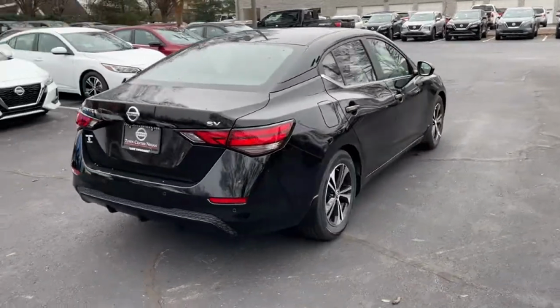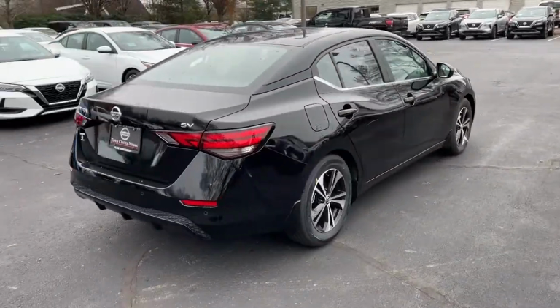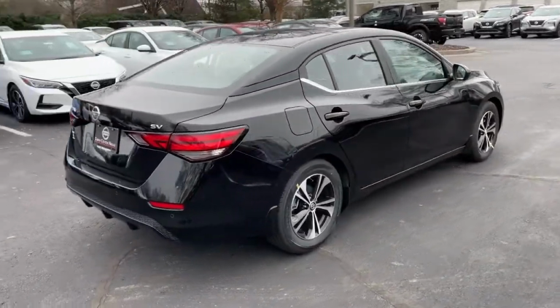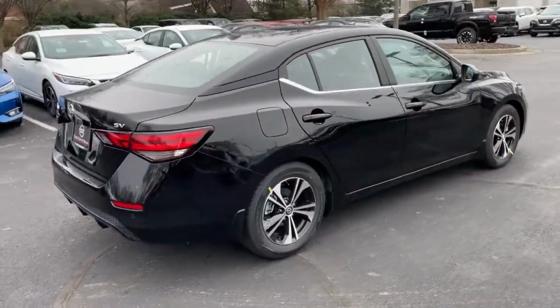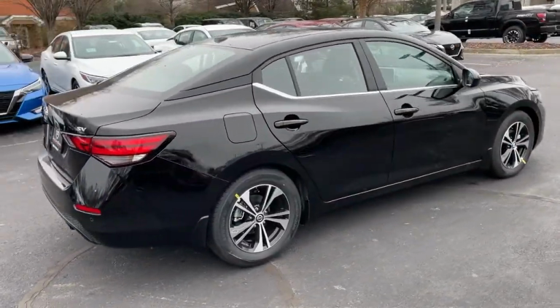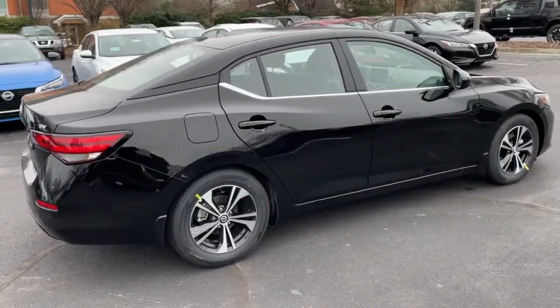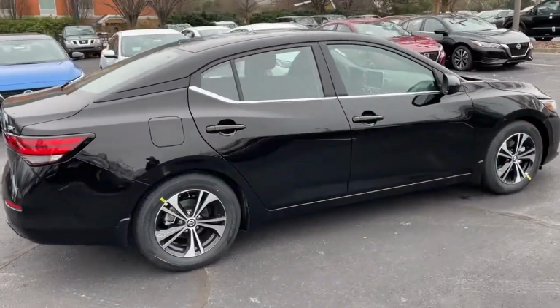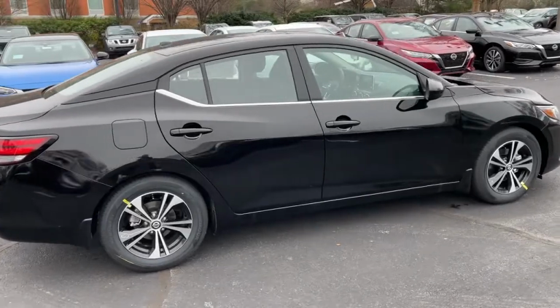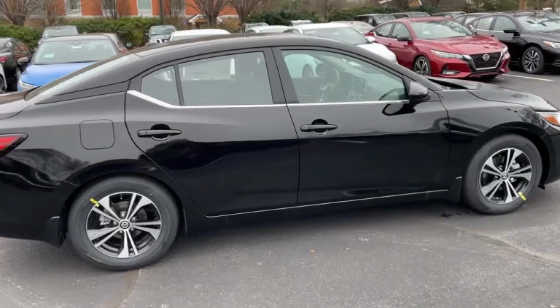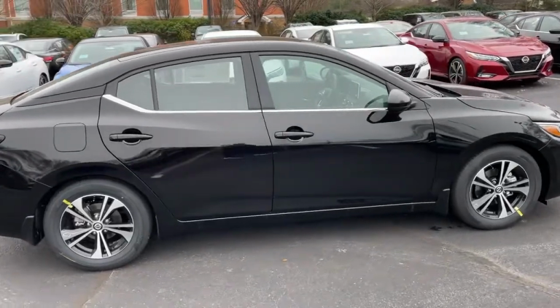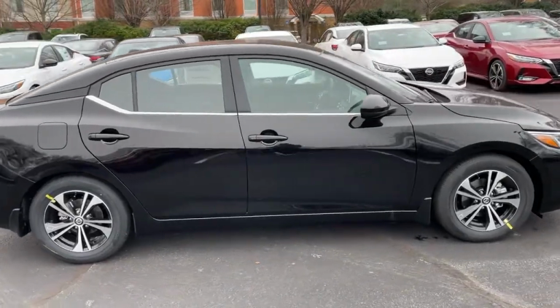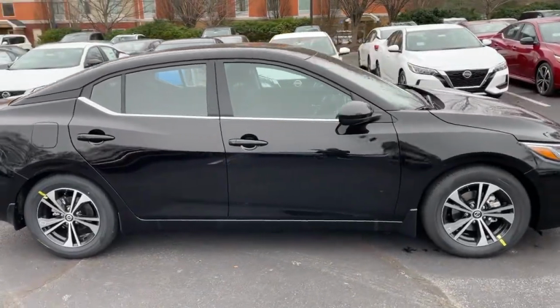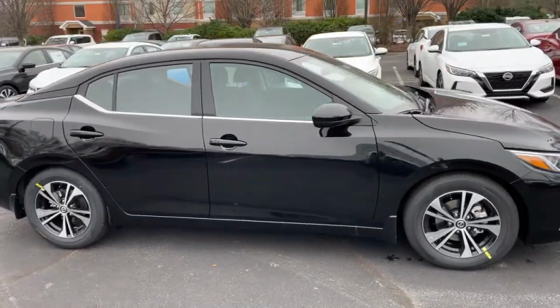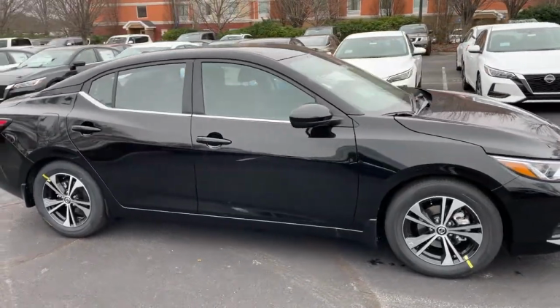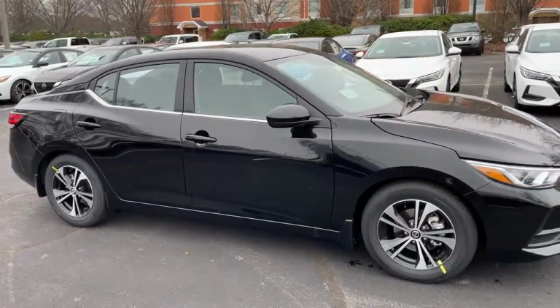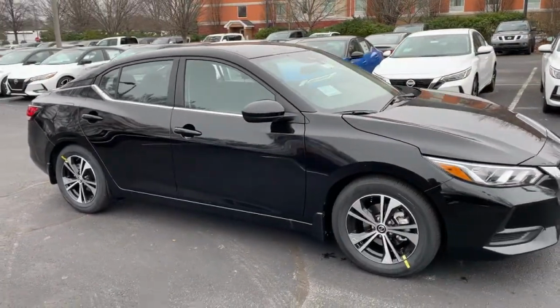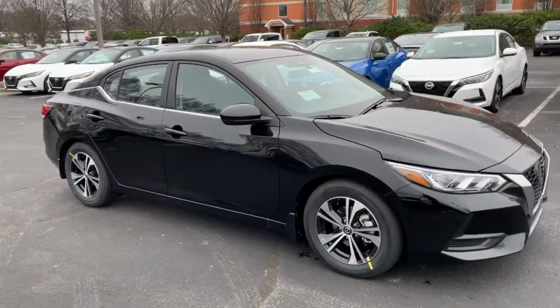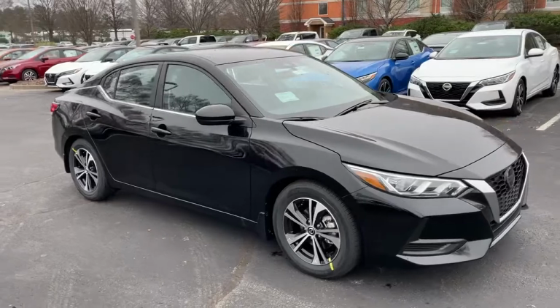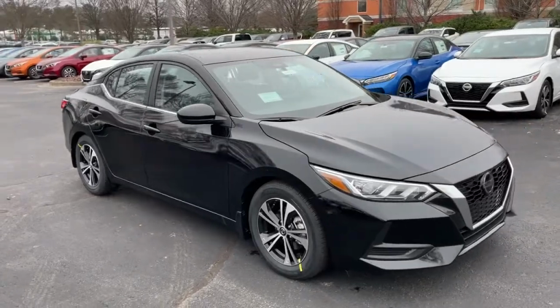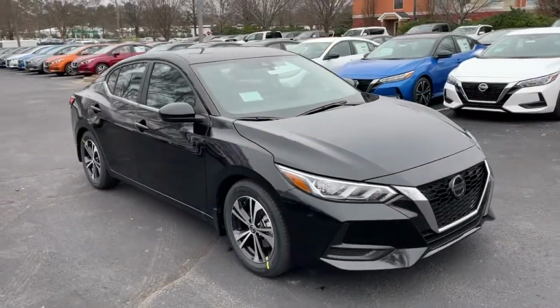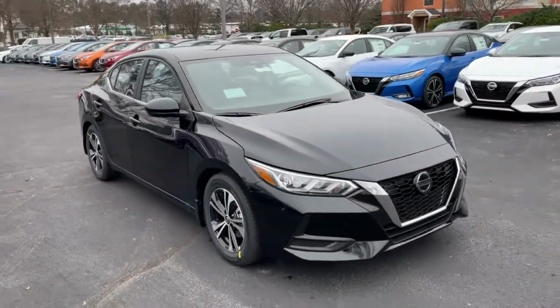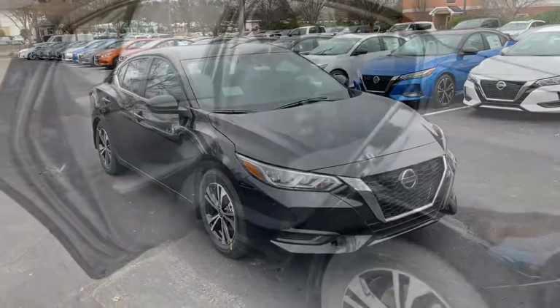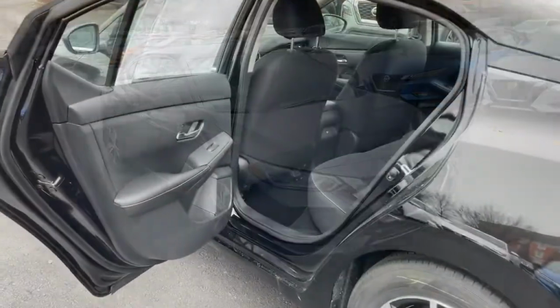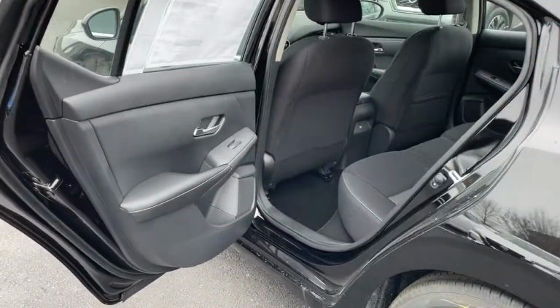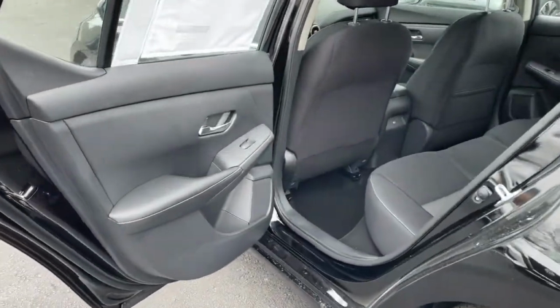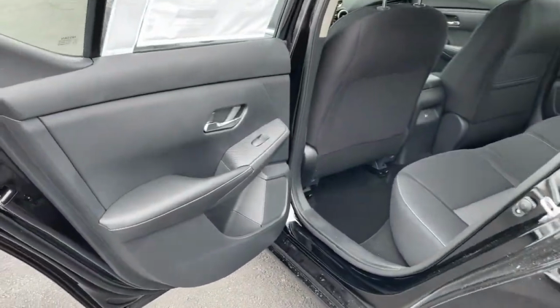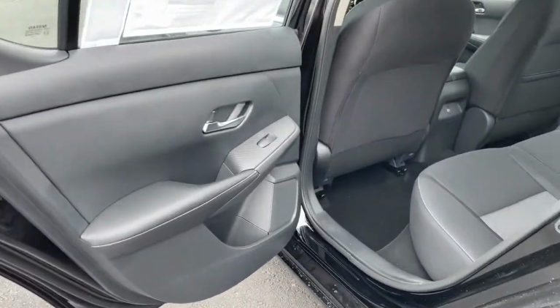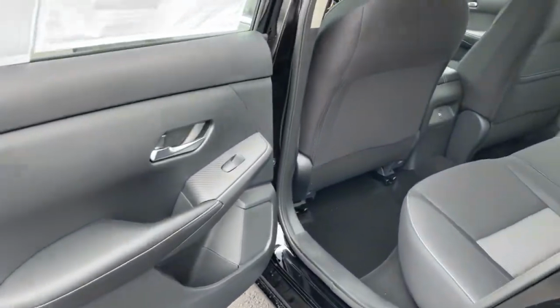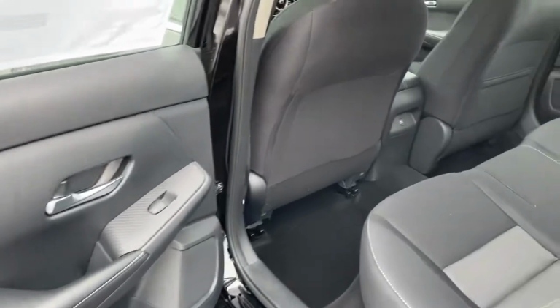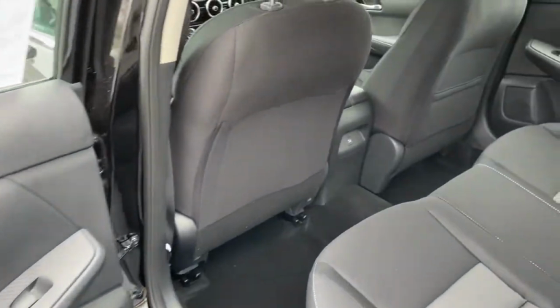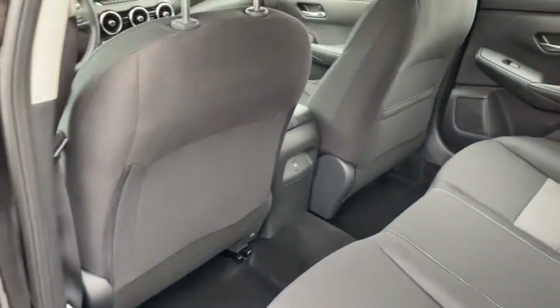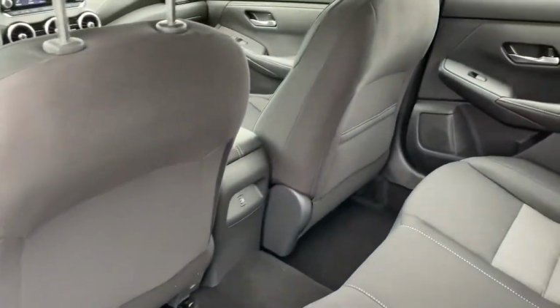These are just some of the great options this vehicle comes with: electronic stability control, trip computer, bucket seats, power windows, four-wheel disc brakes, and power steering. Safety first meets sporty soul in this Sentra.